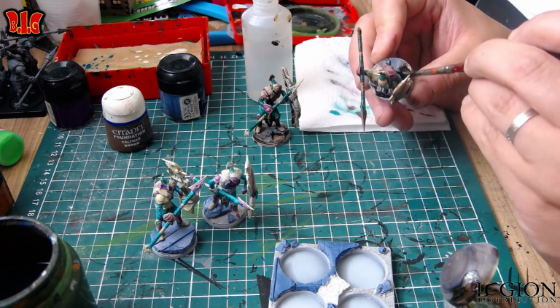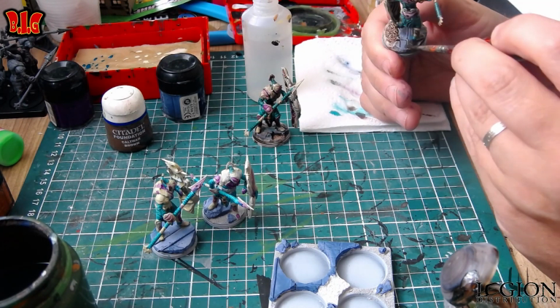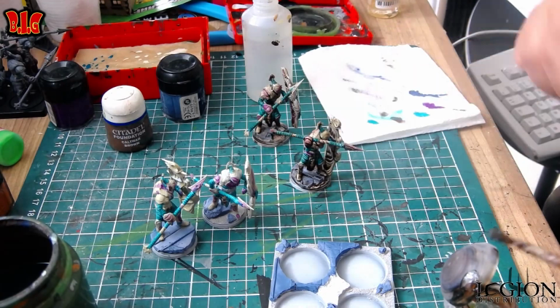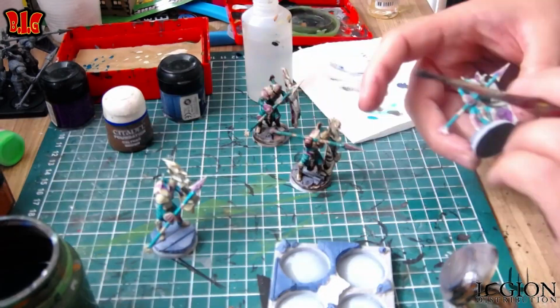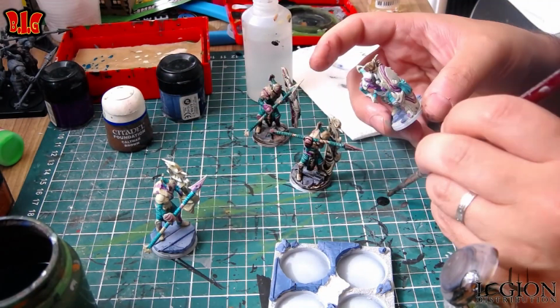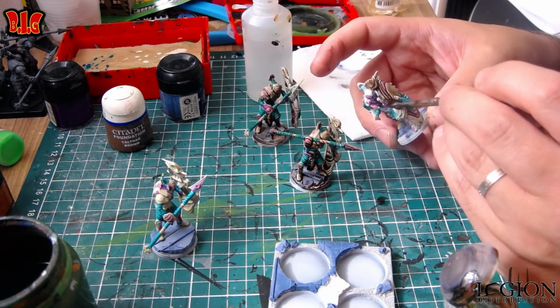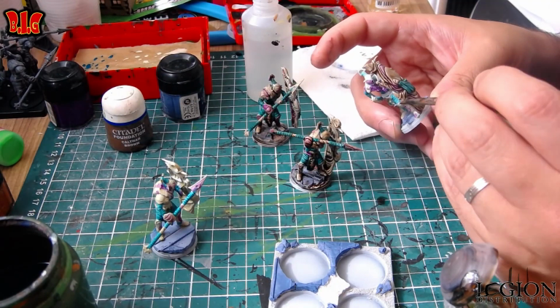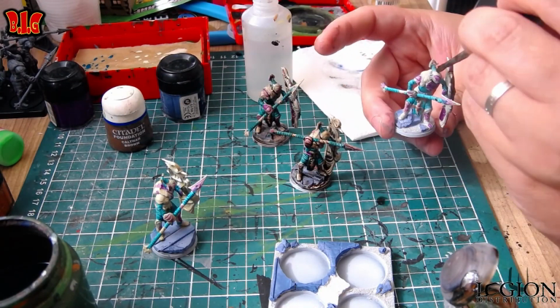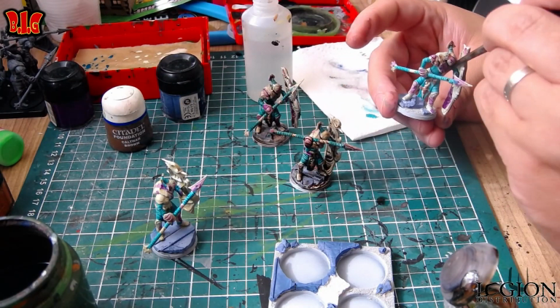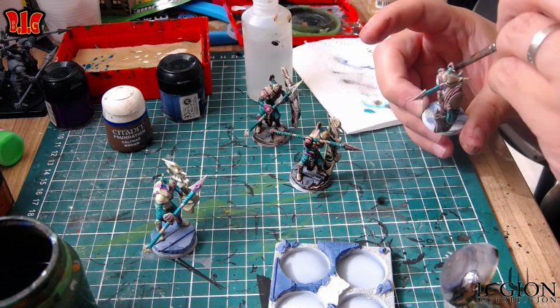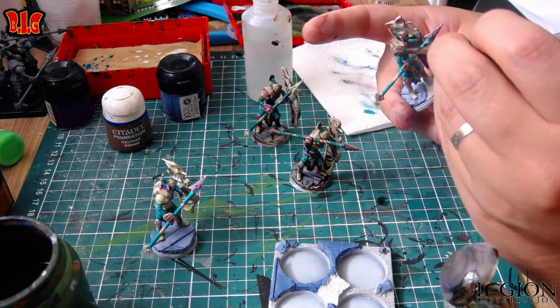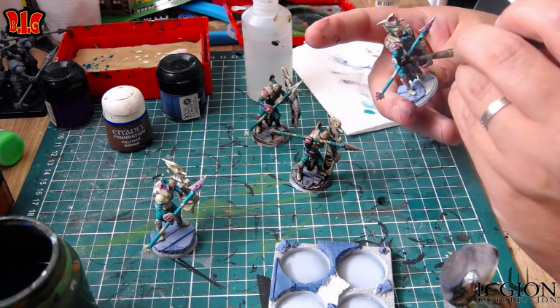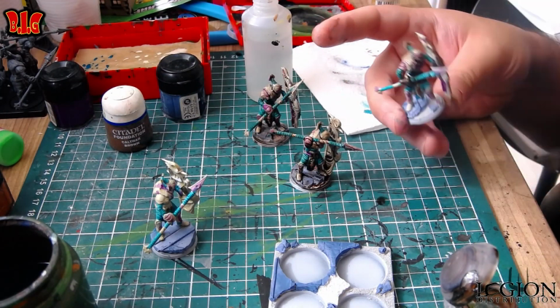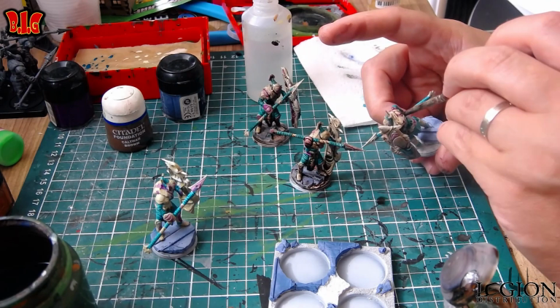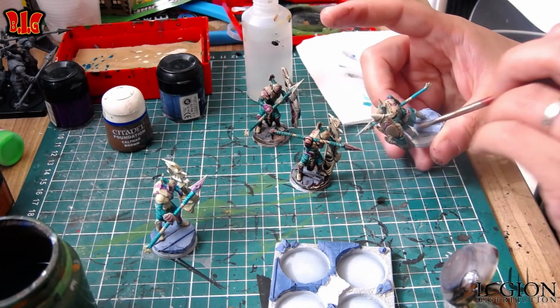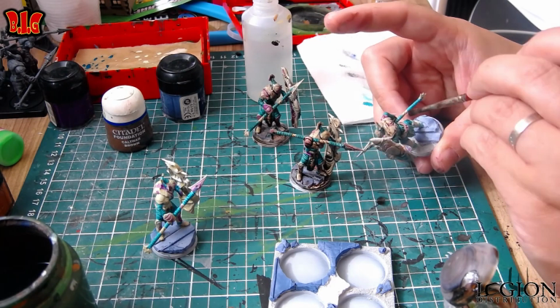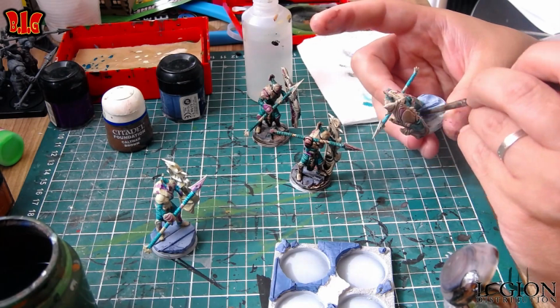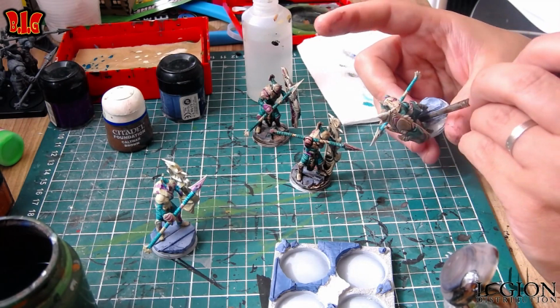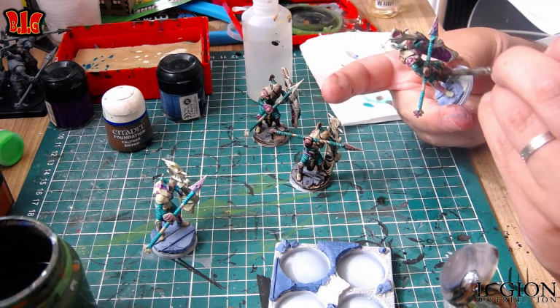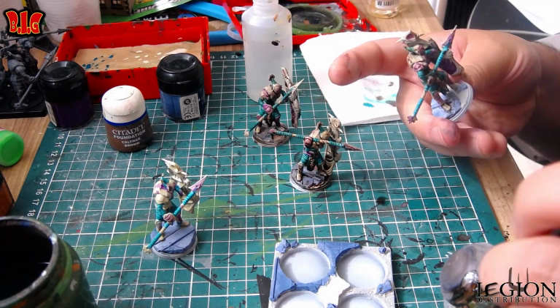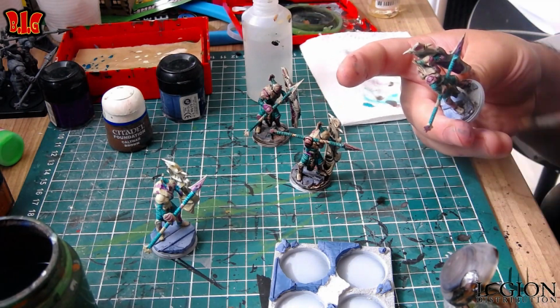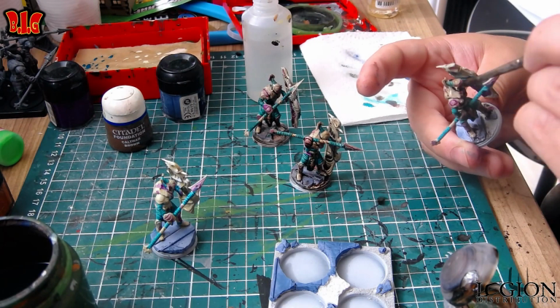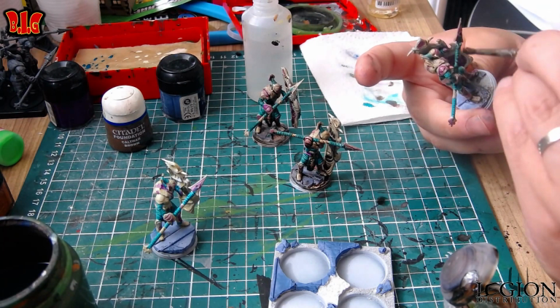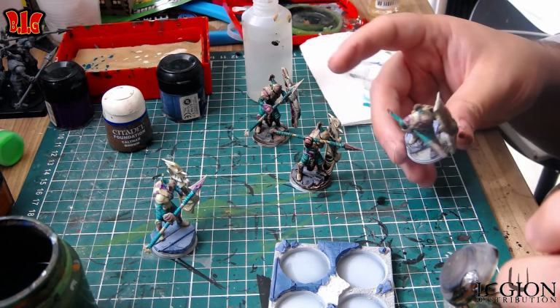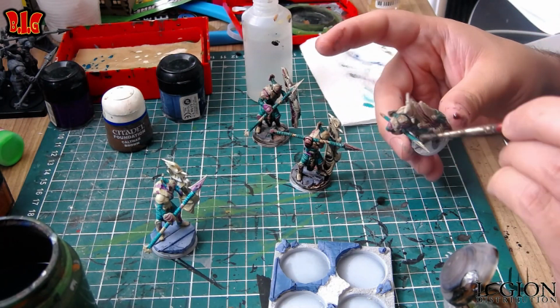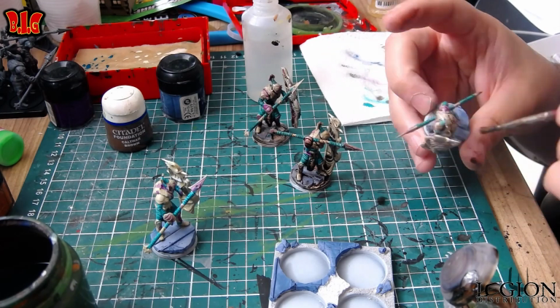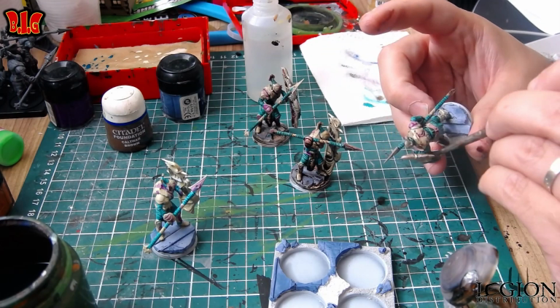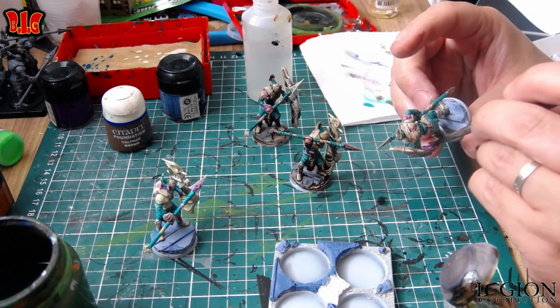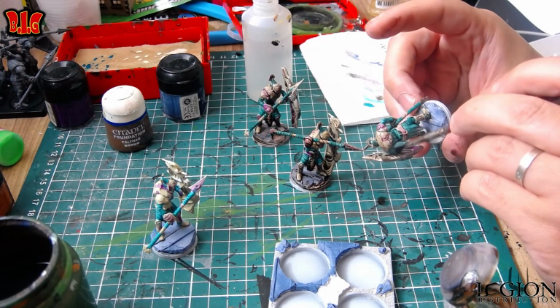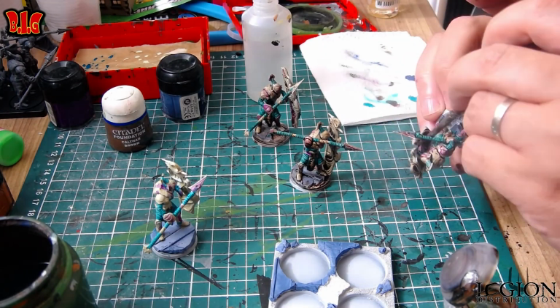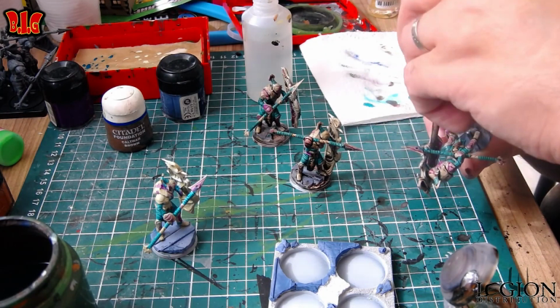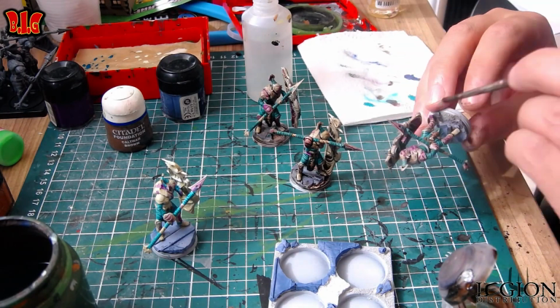Ça fait encore mieux avec du vrai sable que j'ai juste un petit peu sous-couché. Et du coup, il reste encore des teintes un peu beige. Et quand je passe la Grax, ça va donner 2-3 teintes différentes. Donc ça, c'est vraiment cool.